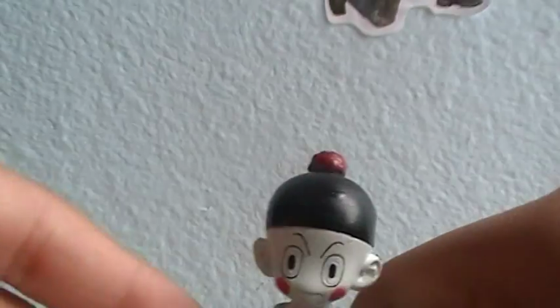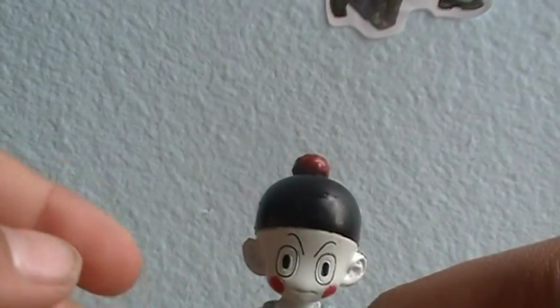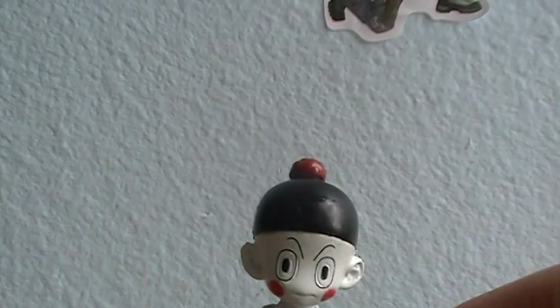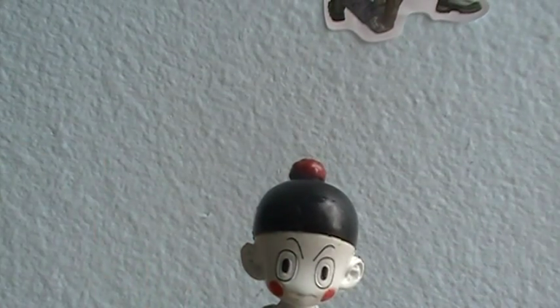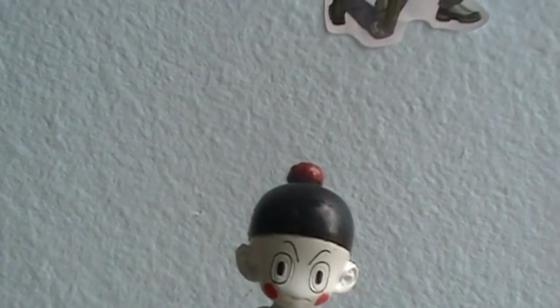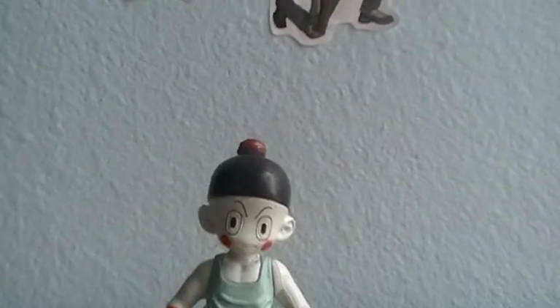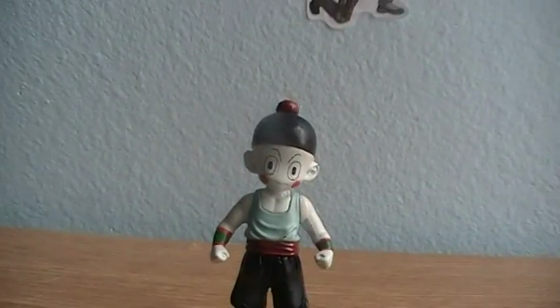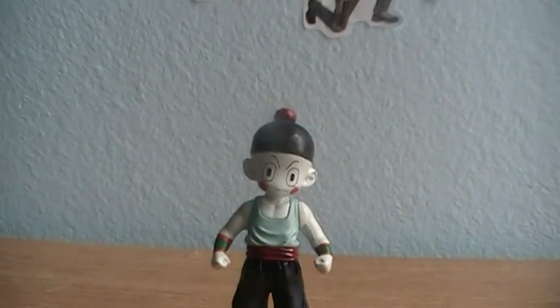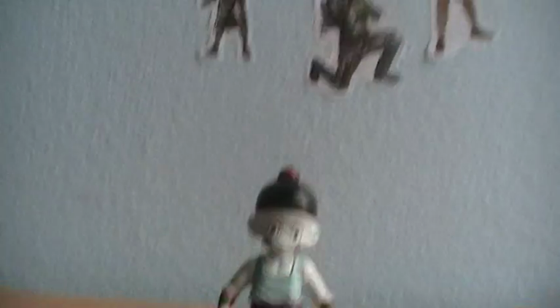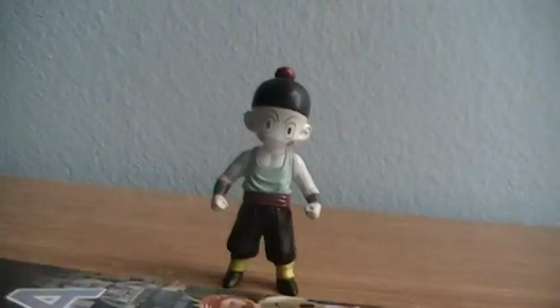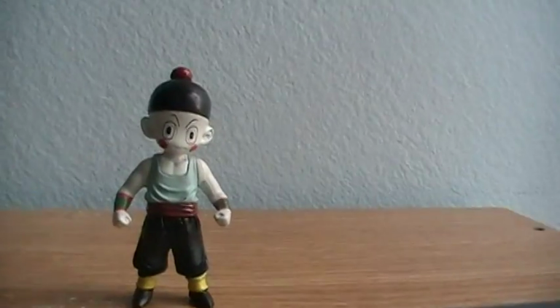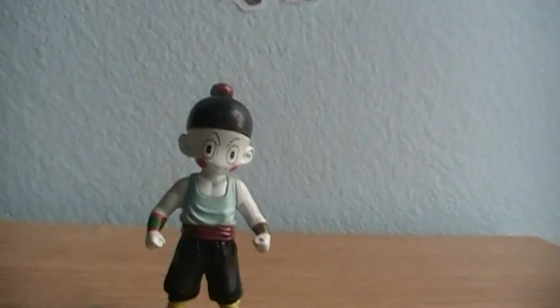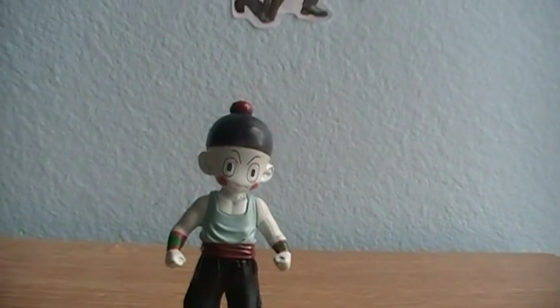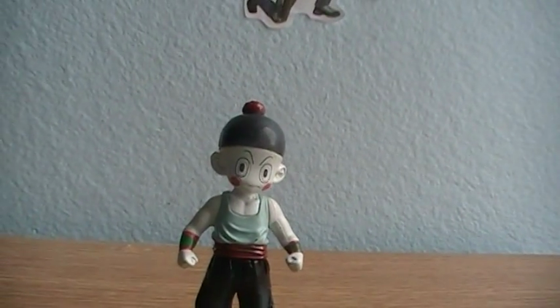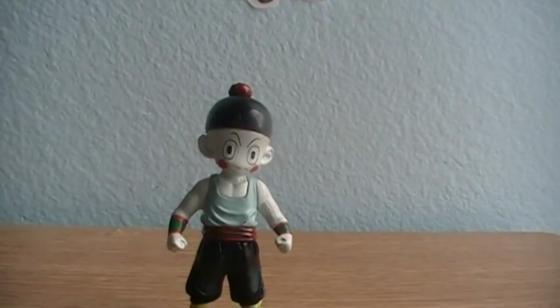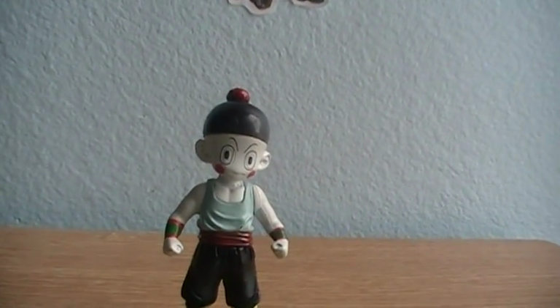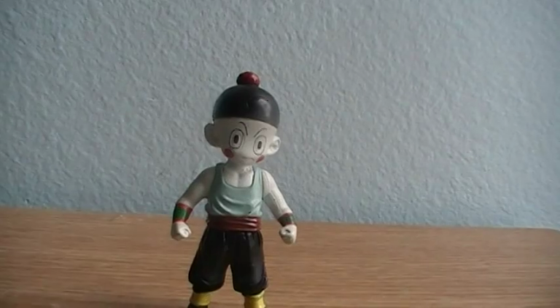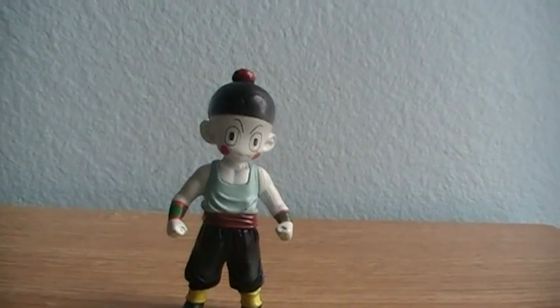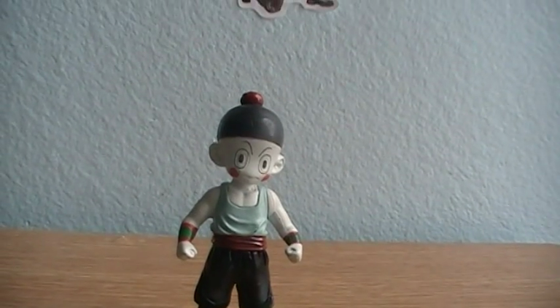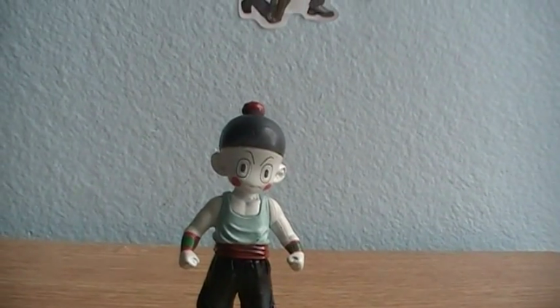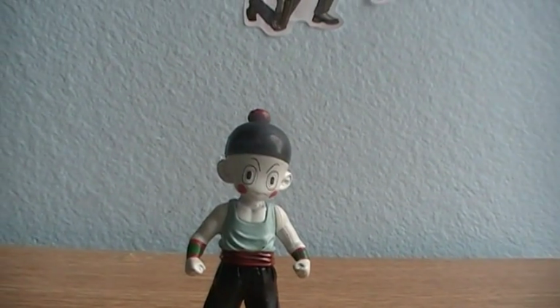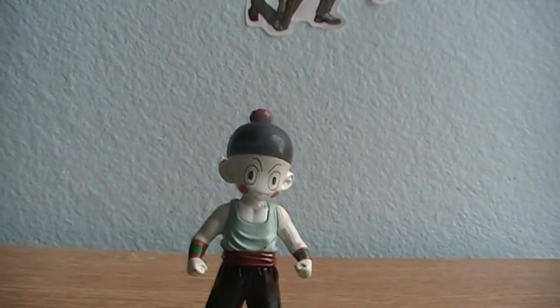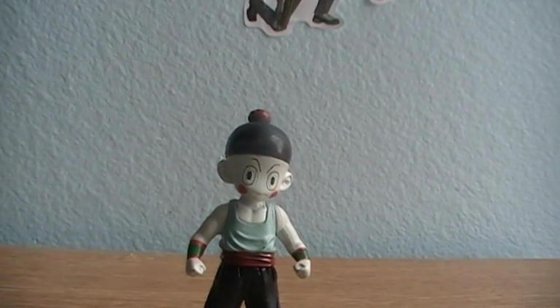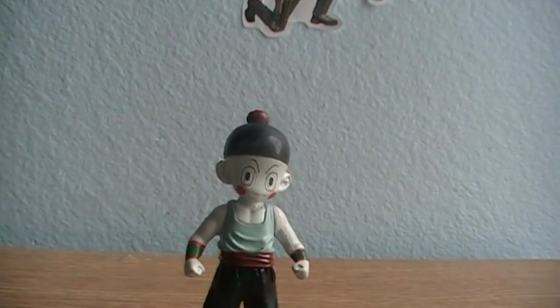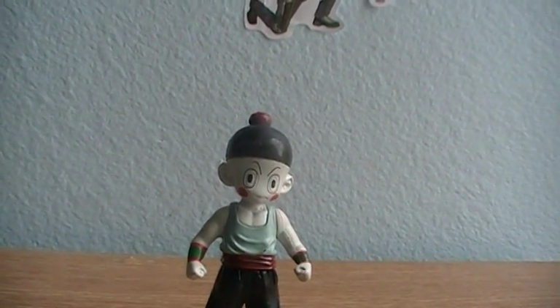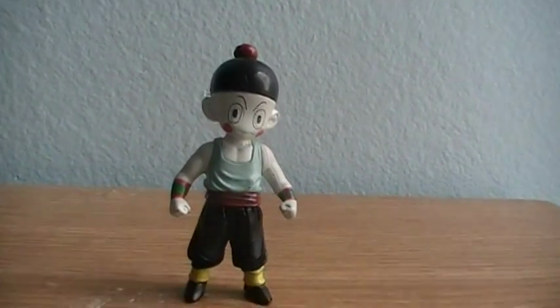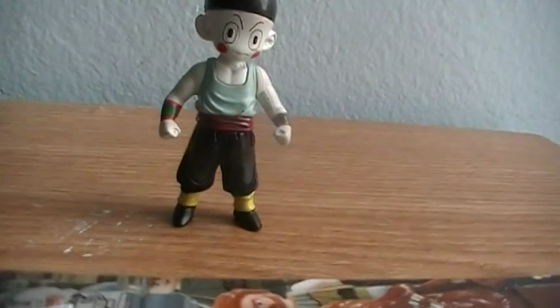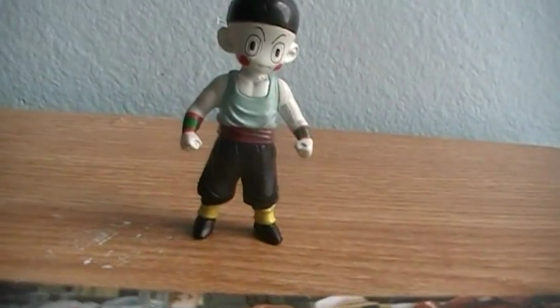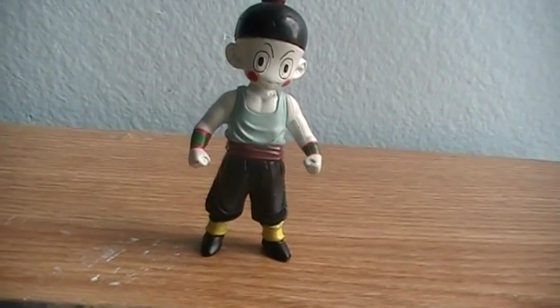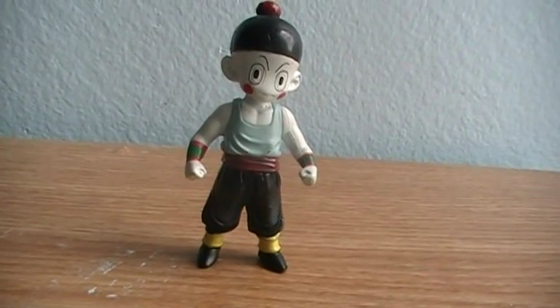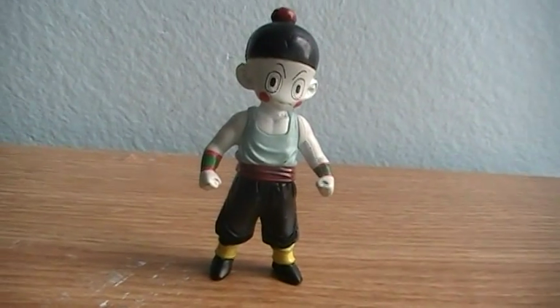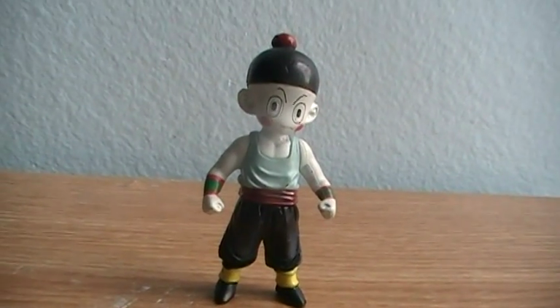Chiaotzu — not that big of a role in Dragon Ball Z. We see him fight when they fight Nappa. That's pretty much it. We don't really see him fight anymore.